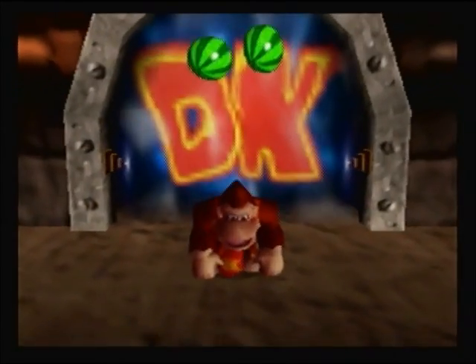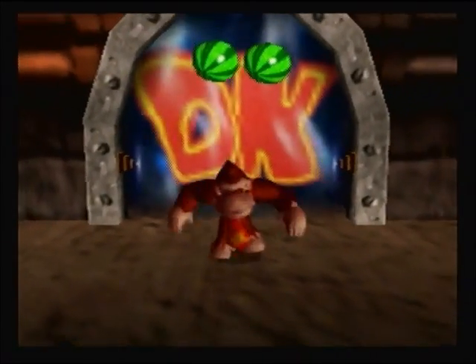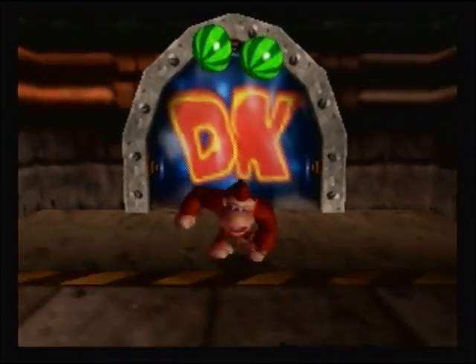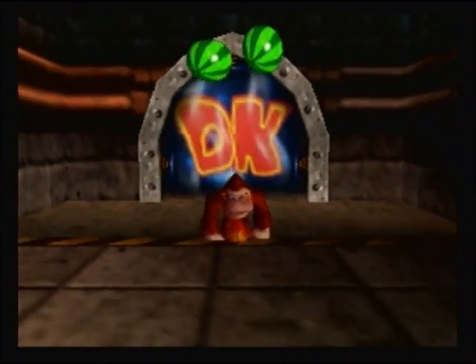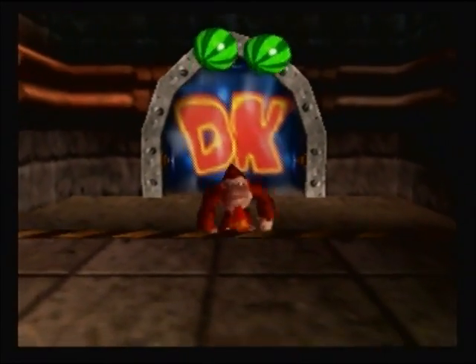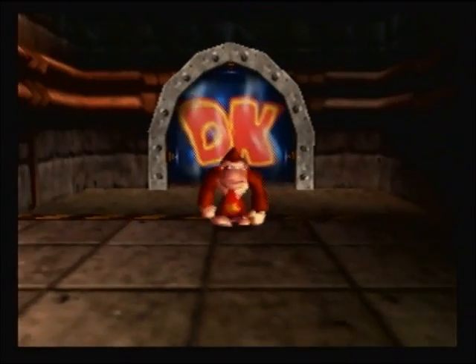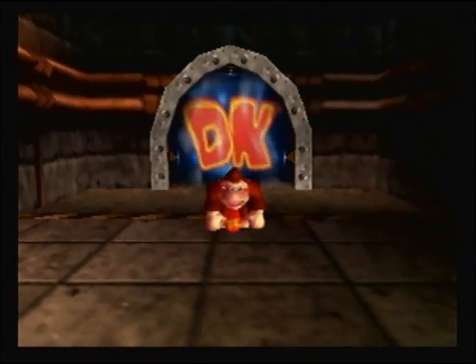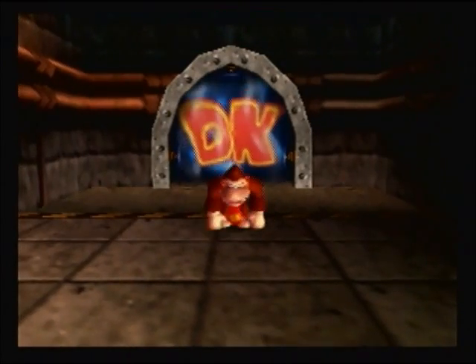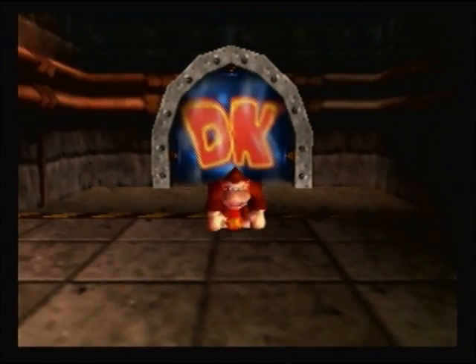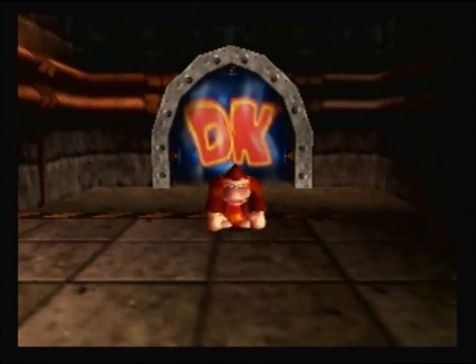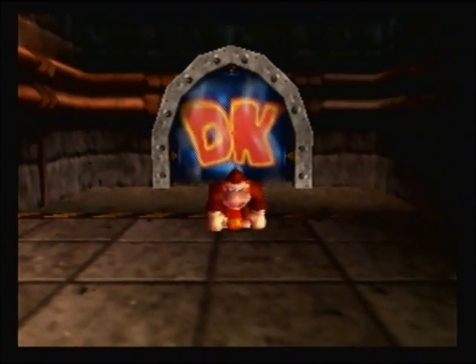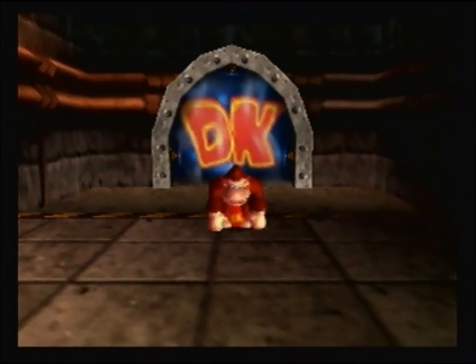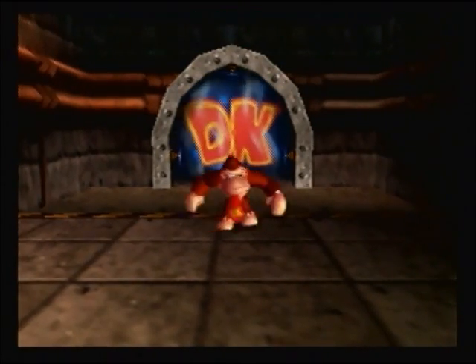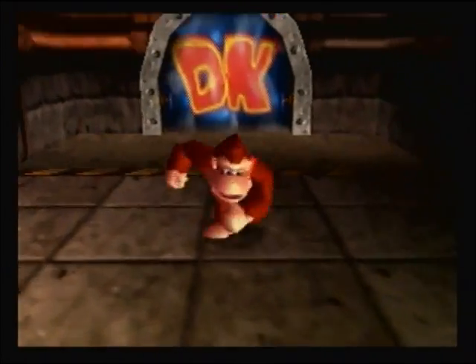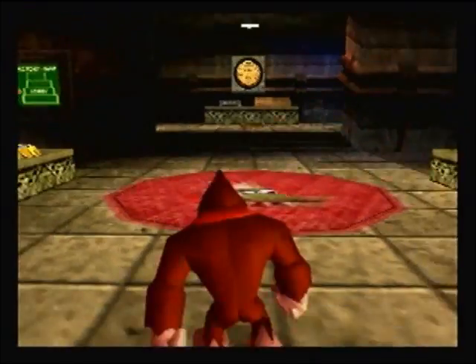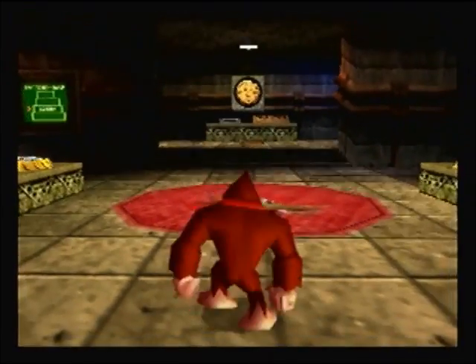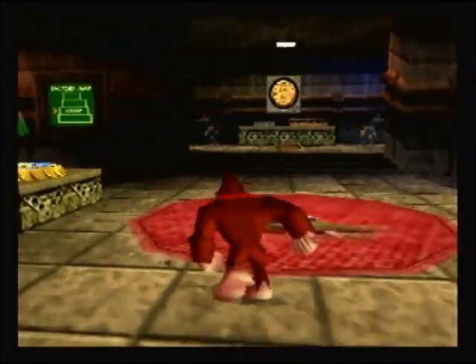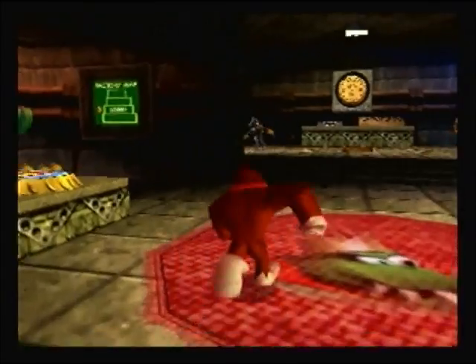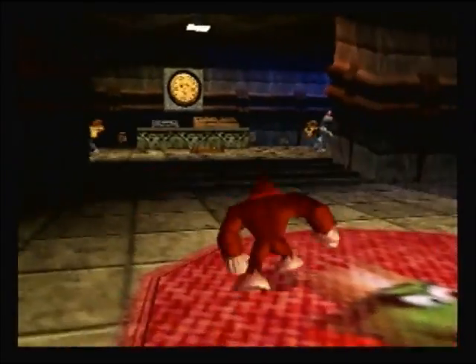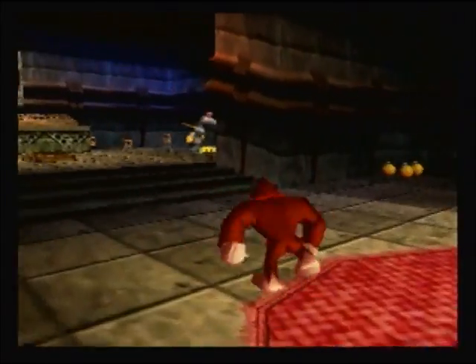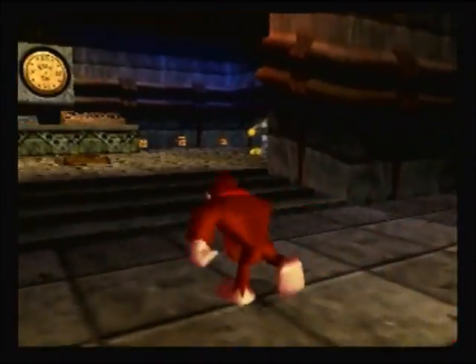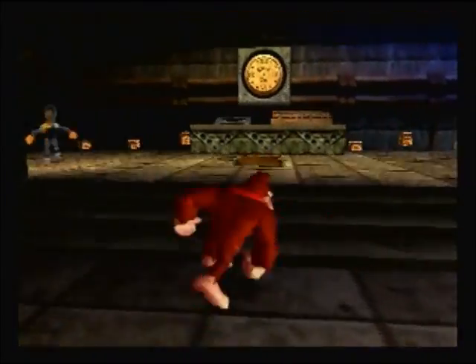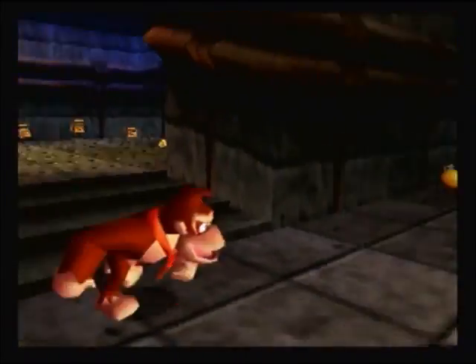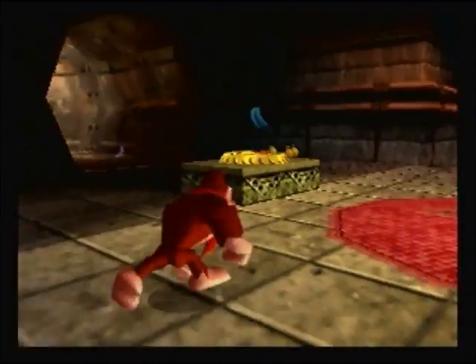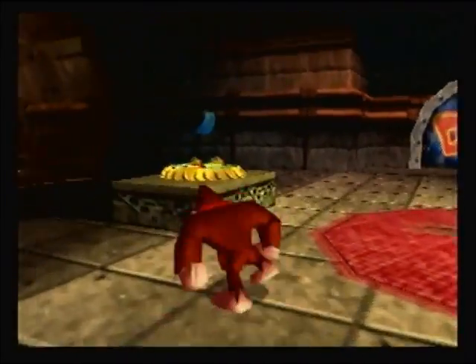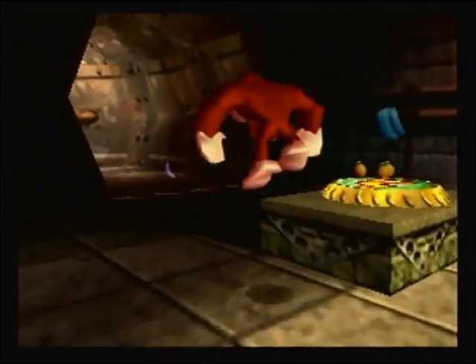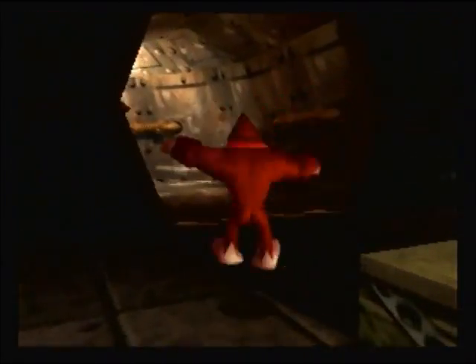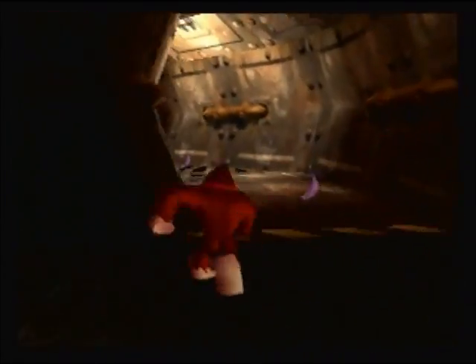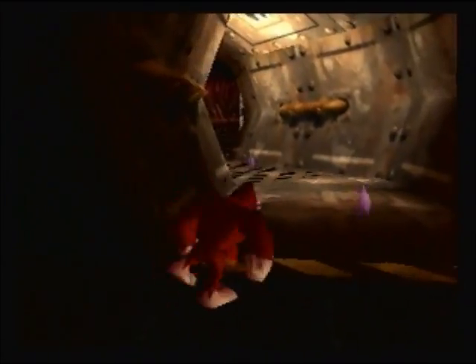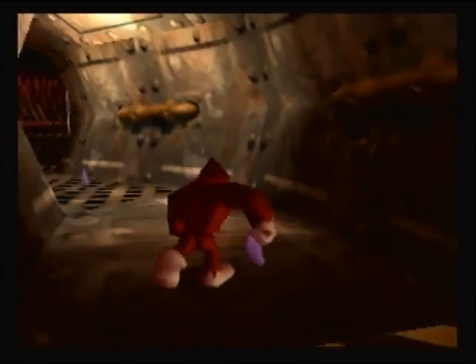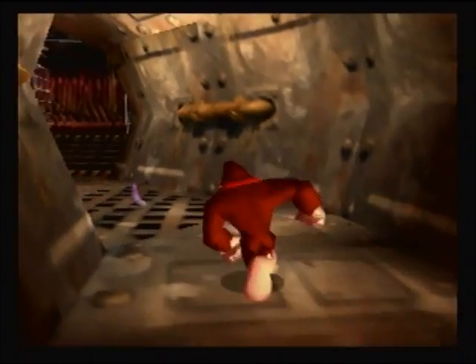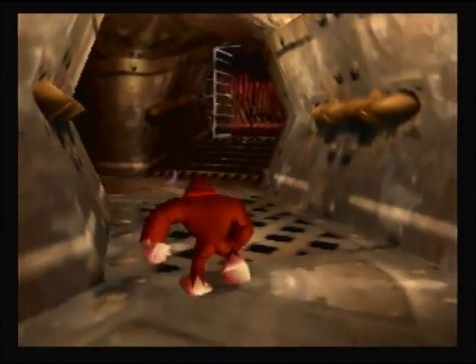Hello, everybody! Welcome back to Let's Play Donkey Kong 64. In the last episode, if you remember correctly — it's been a while, I know — we finished up all of Chunky's backtracking. In this episode, we're going to be coming back here to Frantic Factory, where we have a lot of stuff that we need to do.